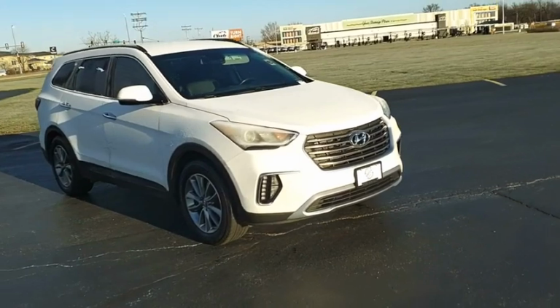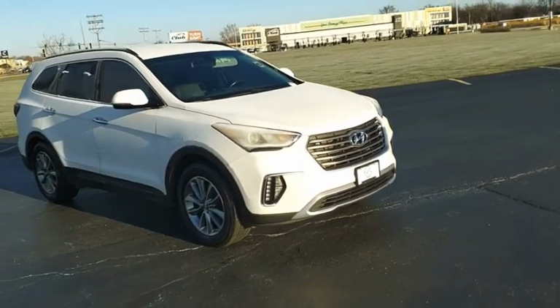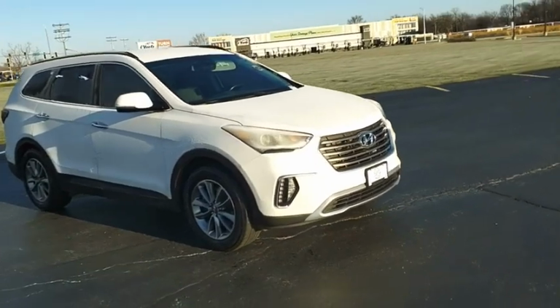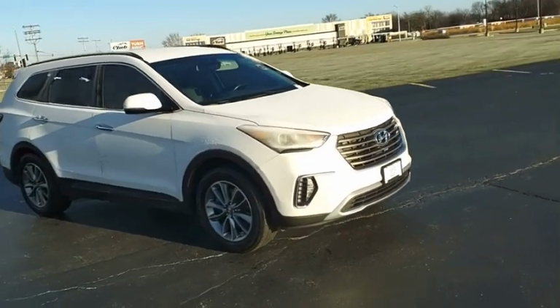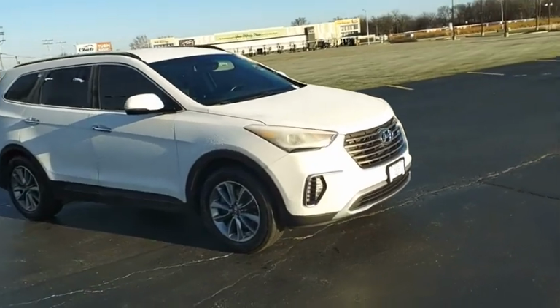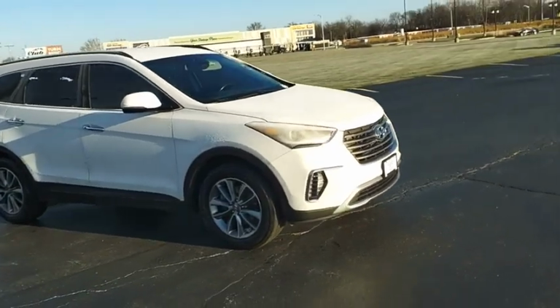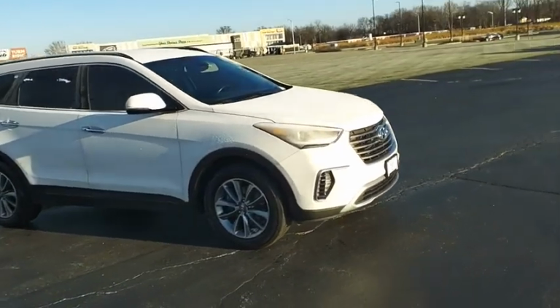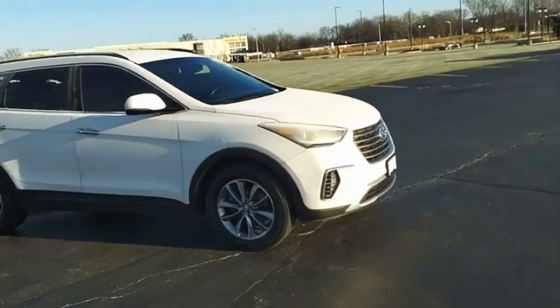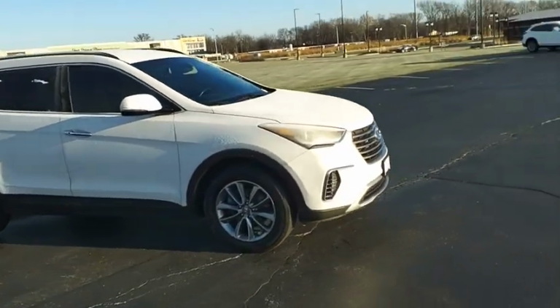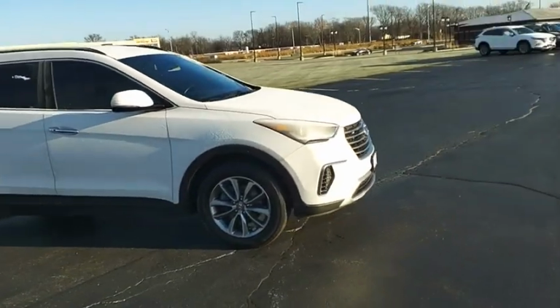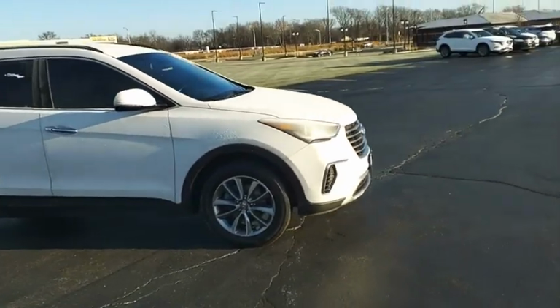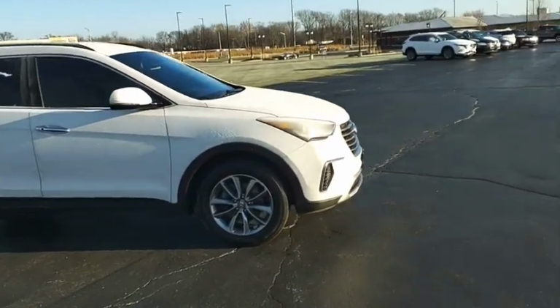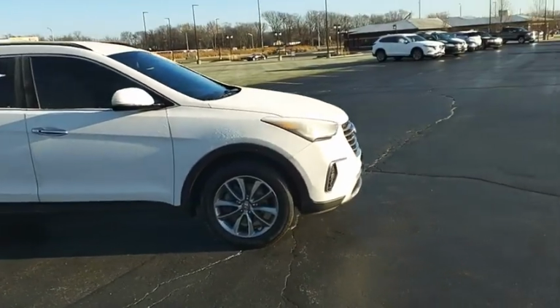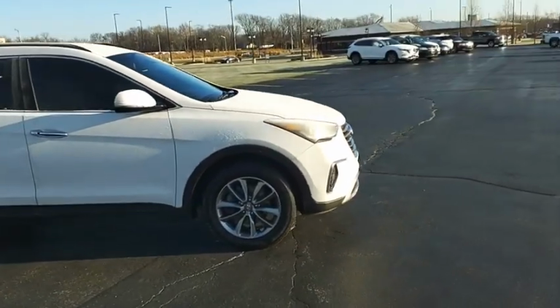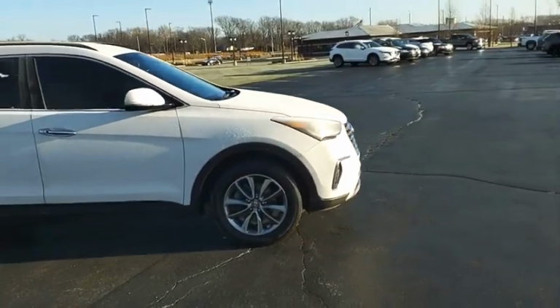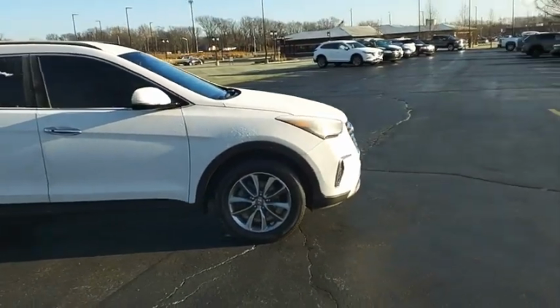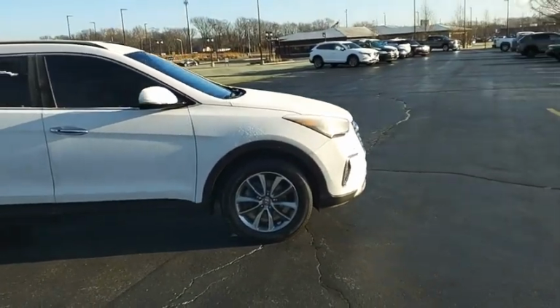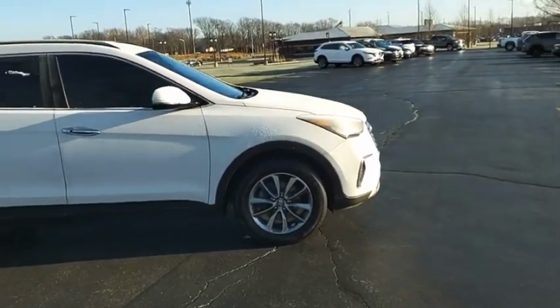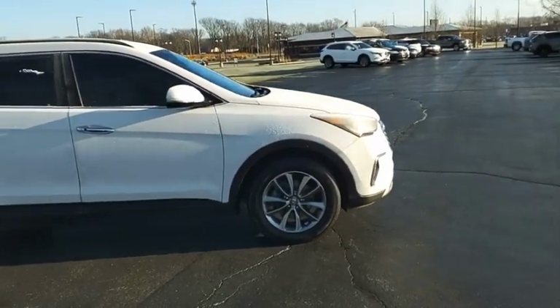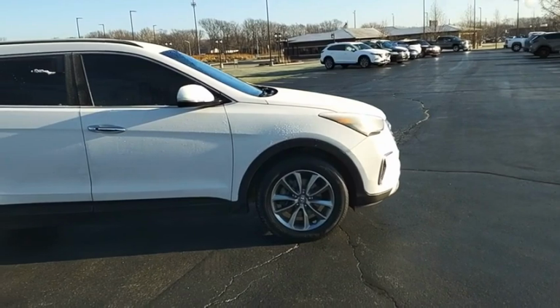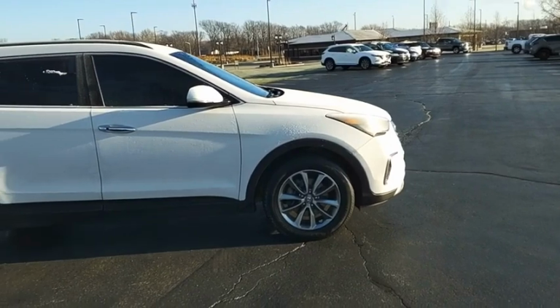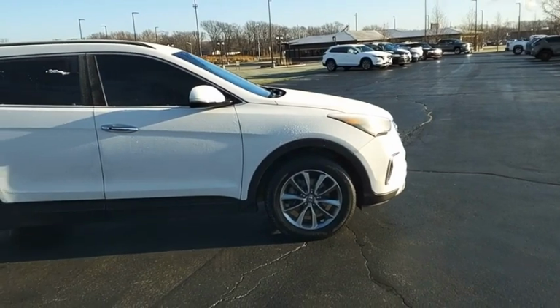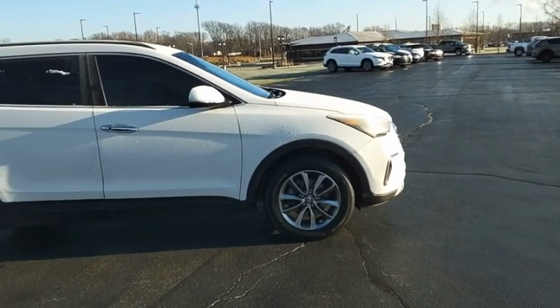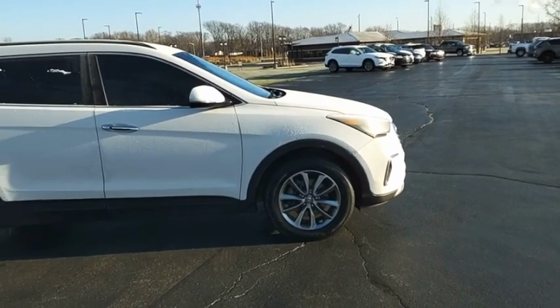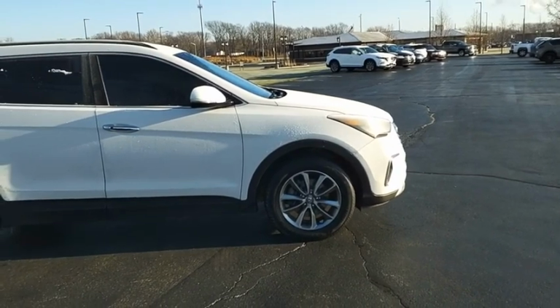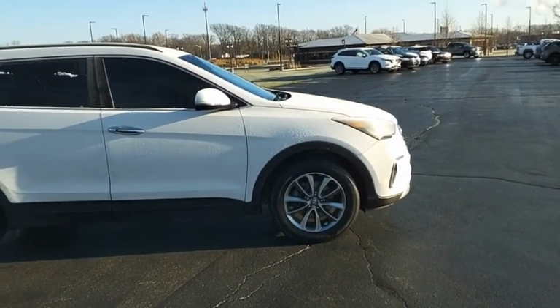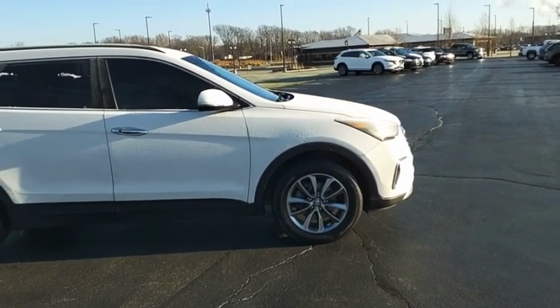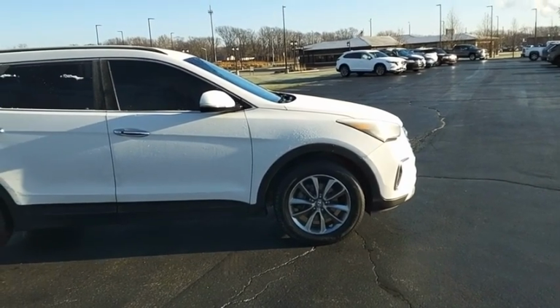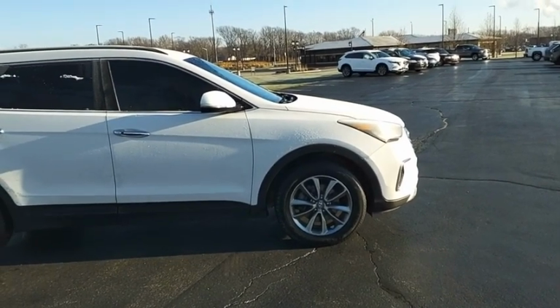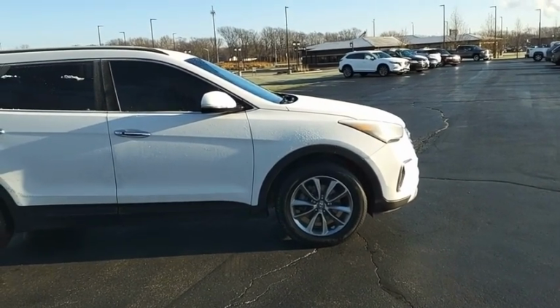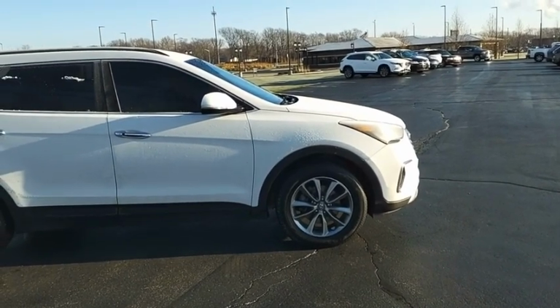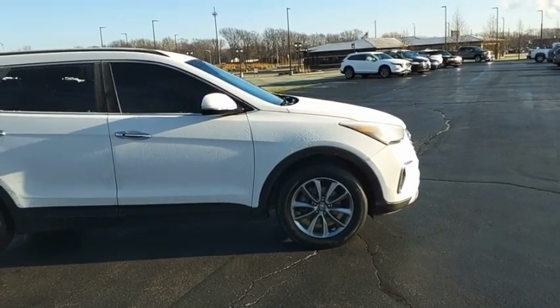Style, quality, performance, value. Need we say more? Drive away with a great deal on this vehicle. Call or stop in today.